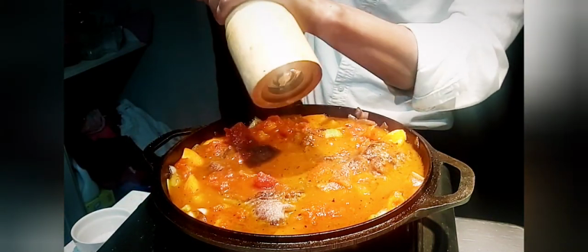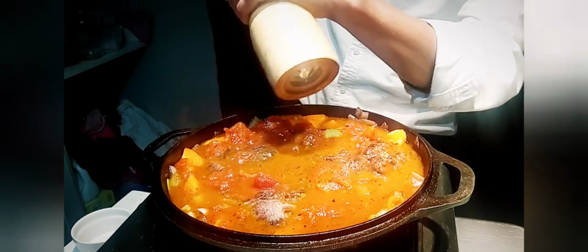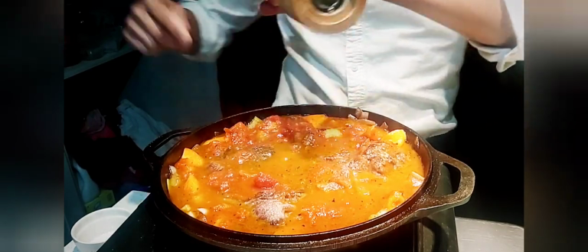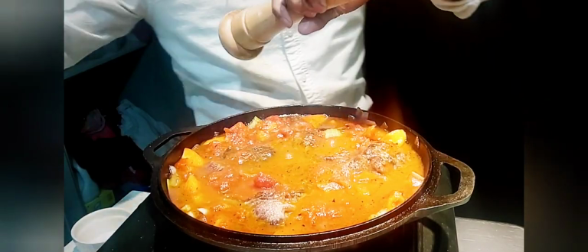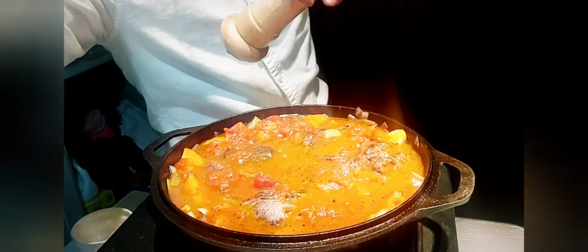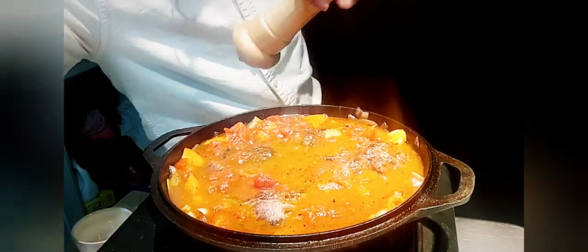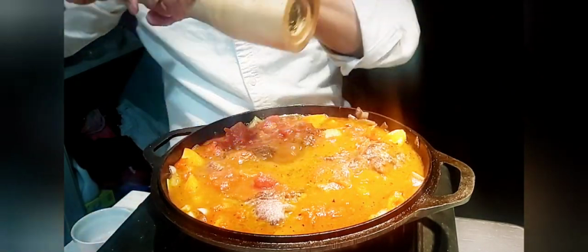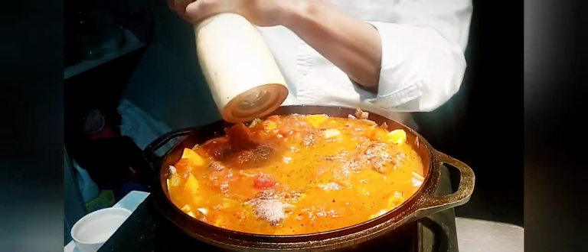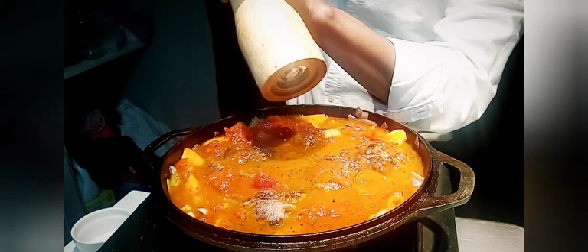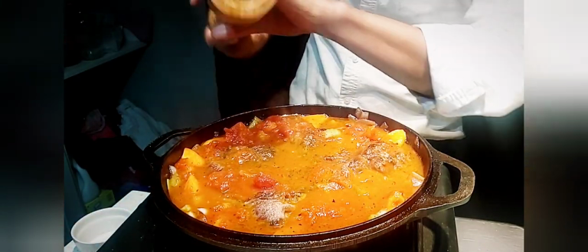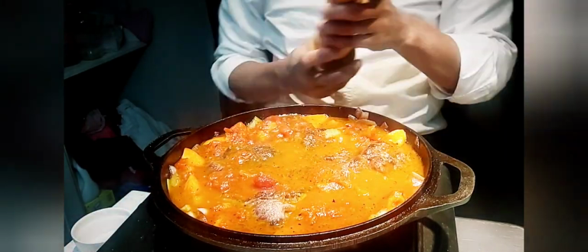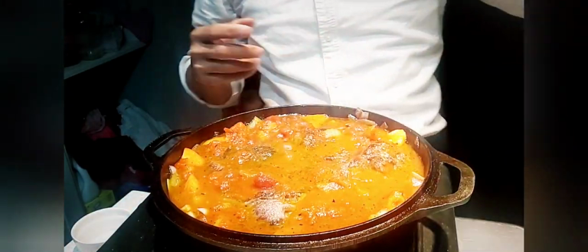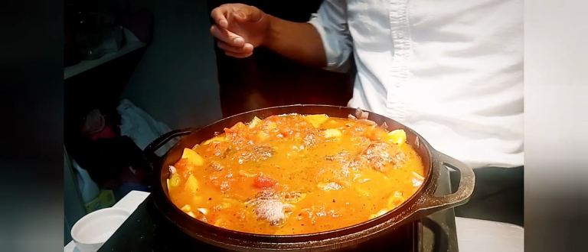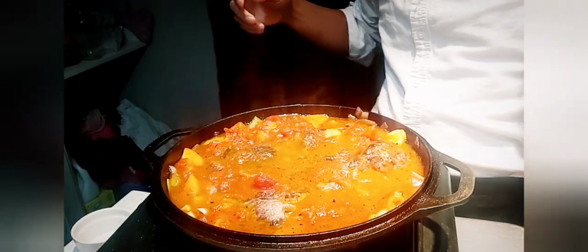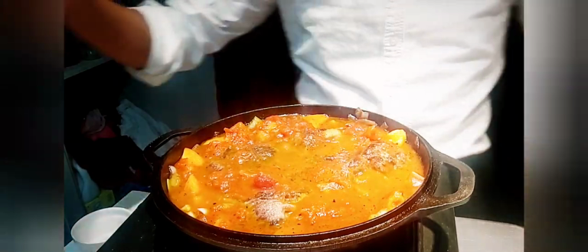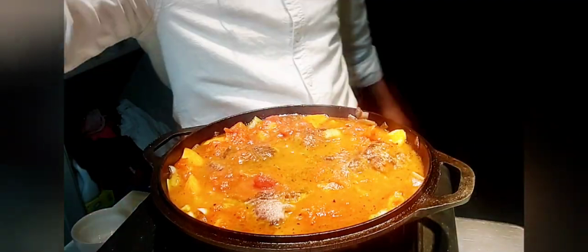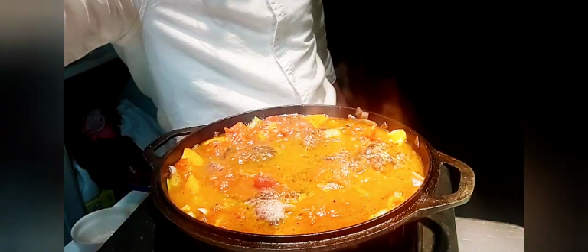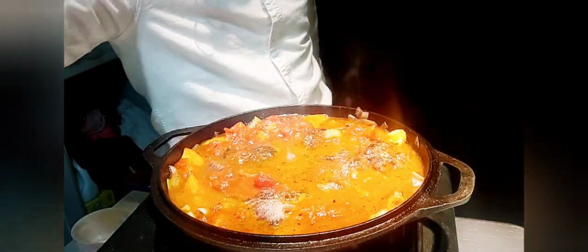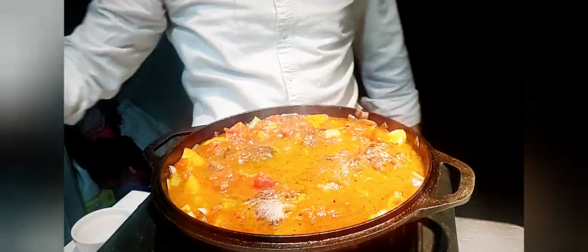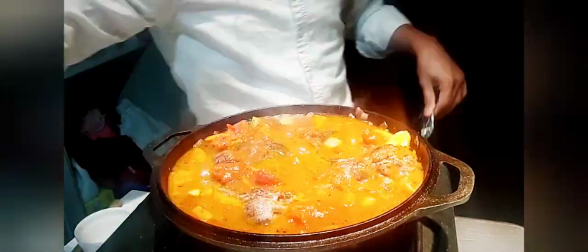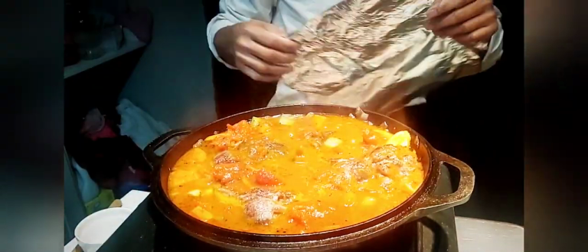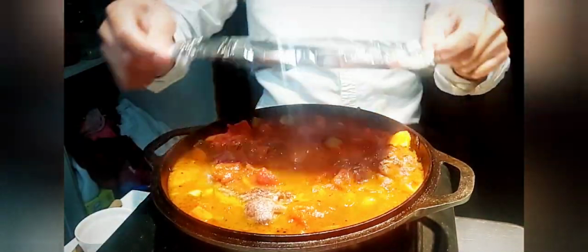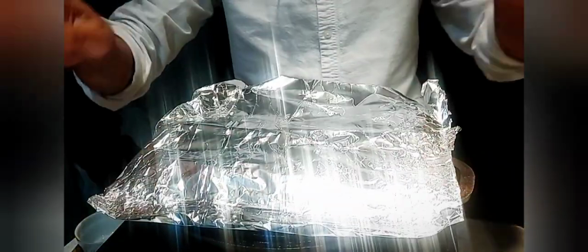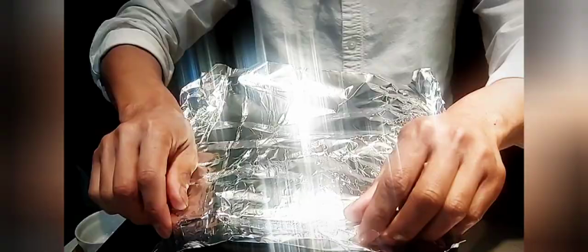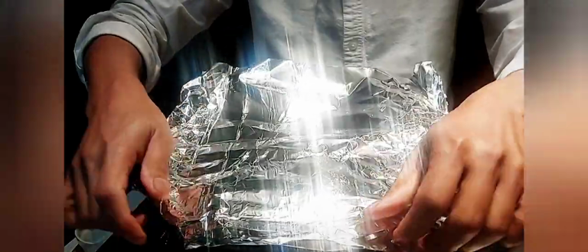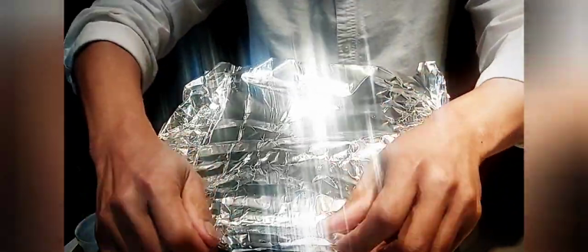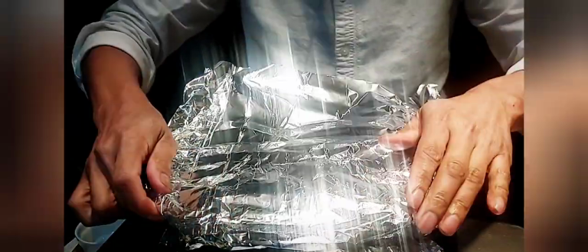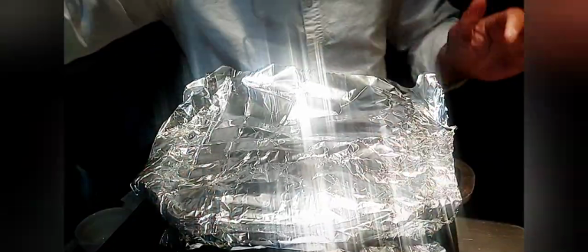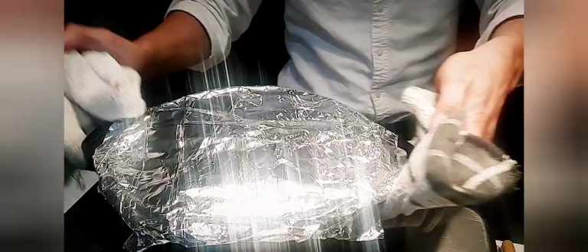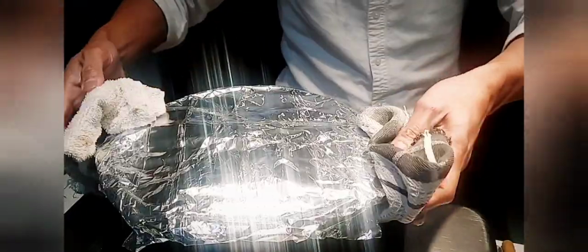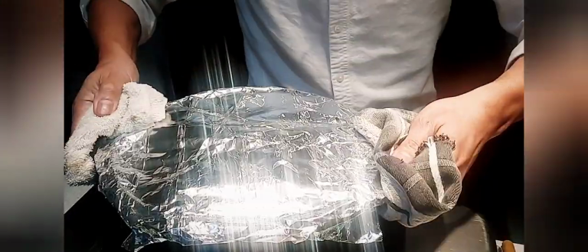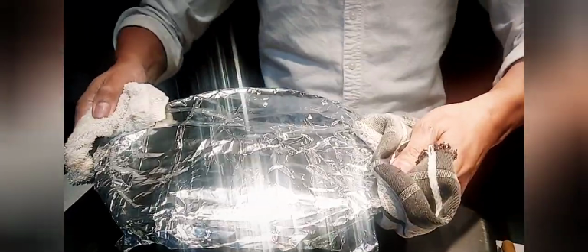This will go in the oven for about one and a half to two hours at 280 degrees. I'm just going to cover it with aluminum foil and into the oven it goes.